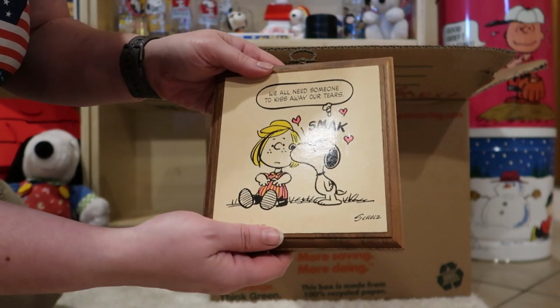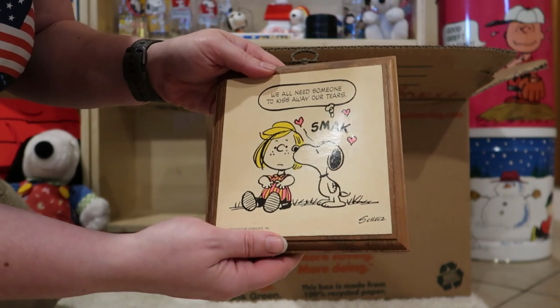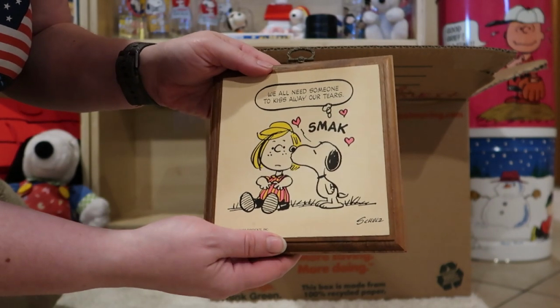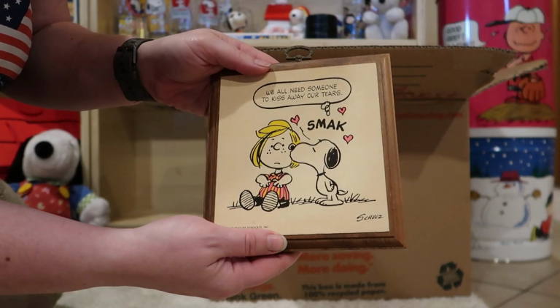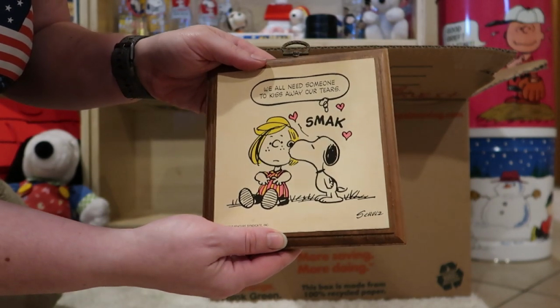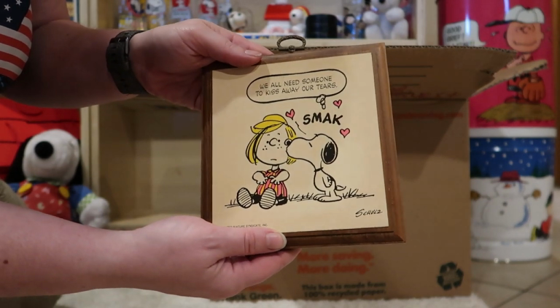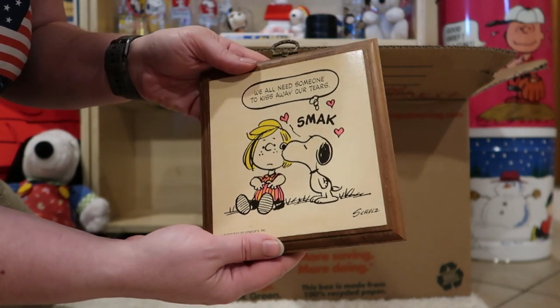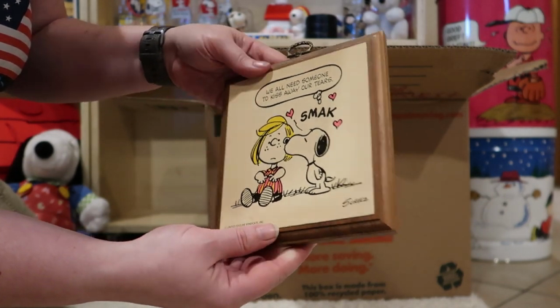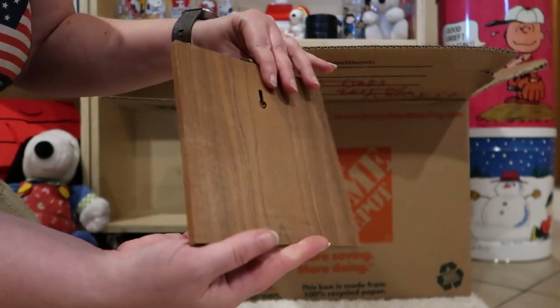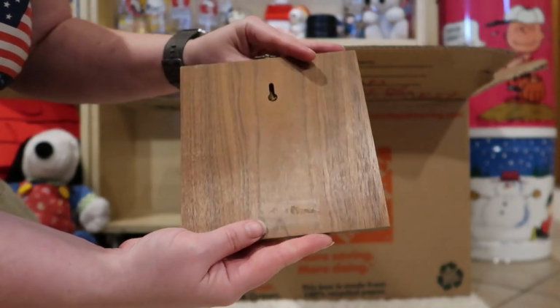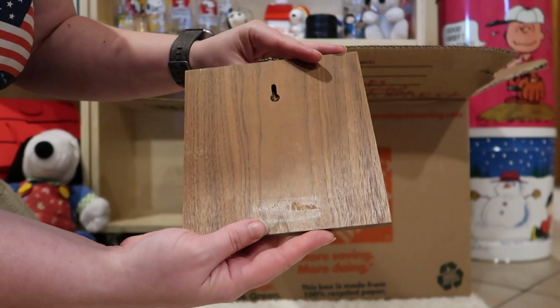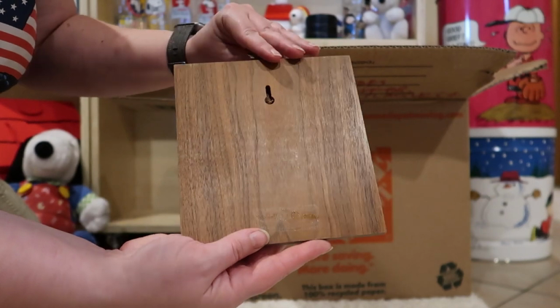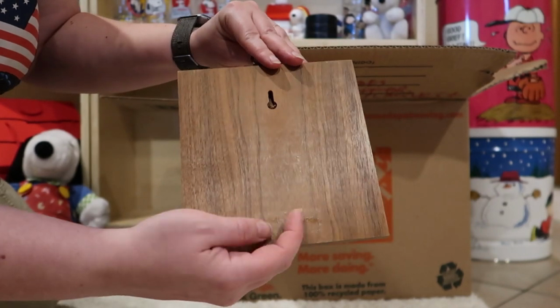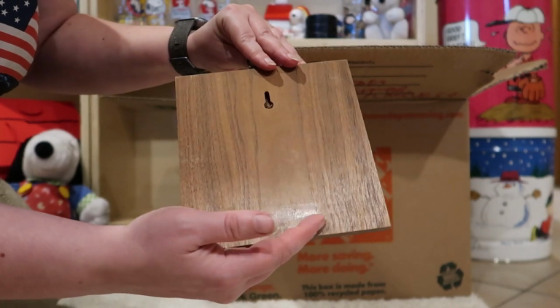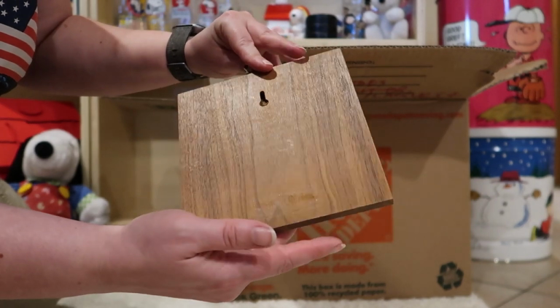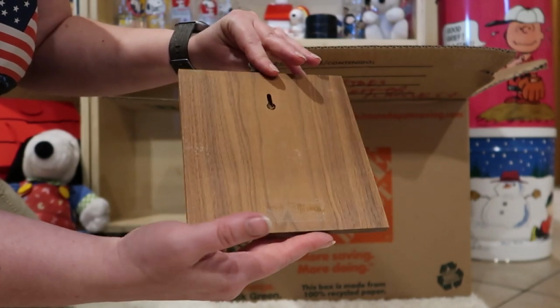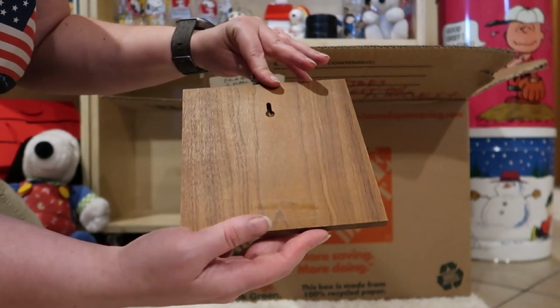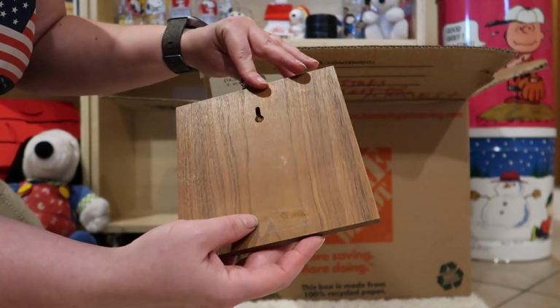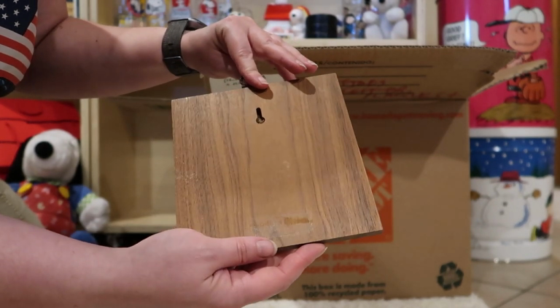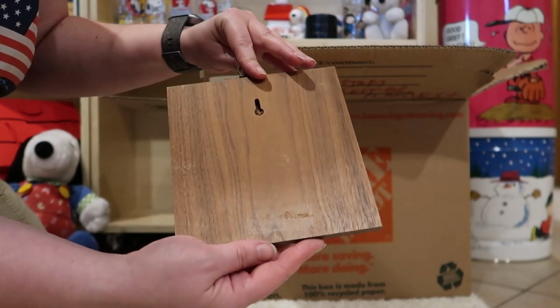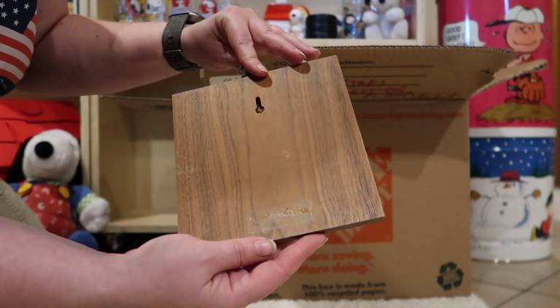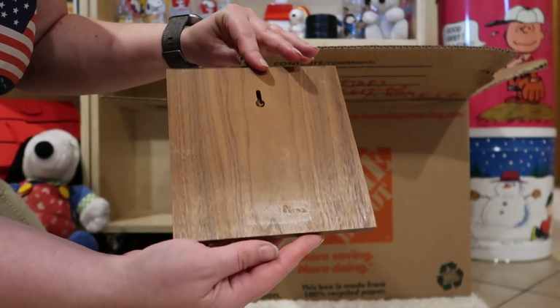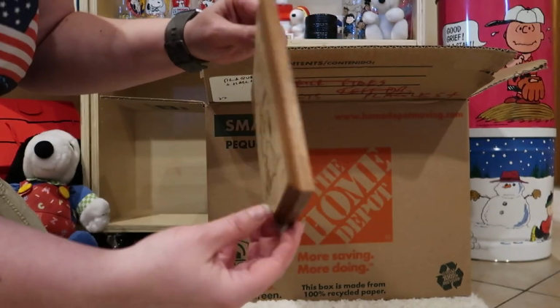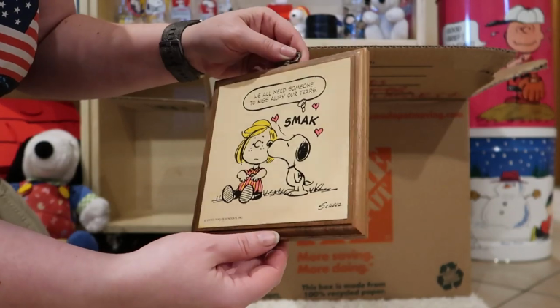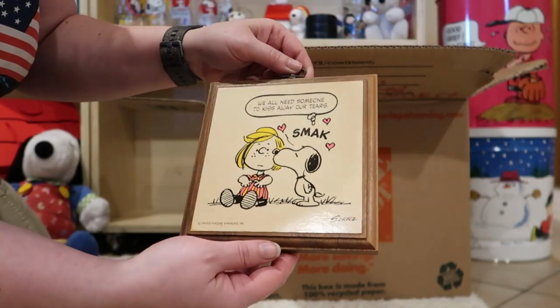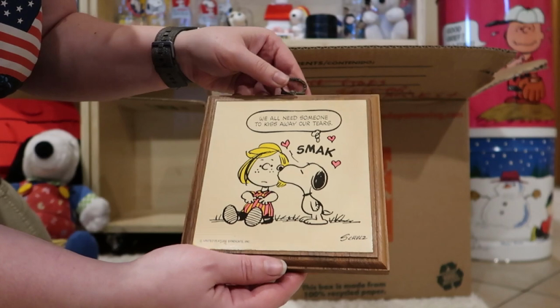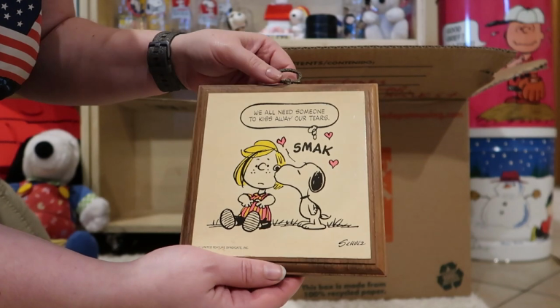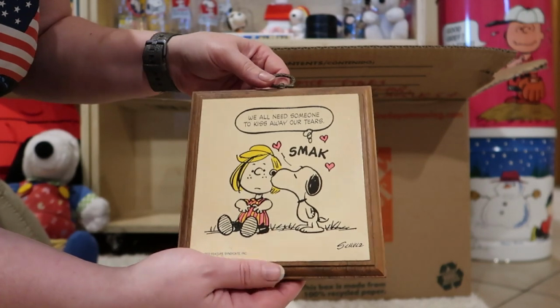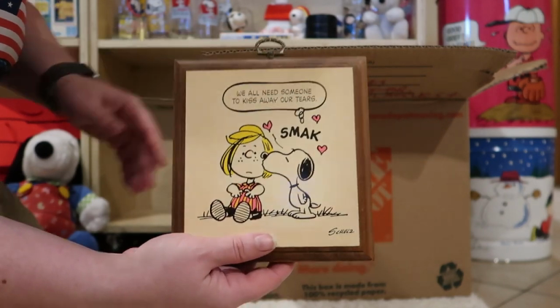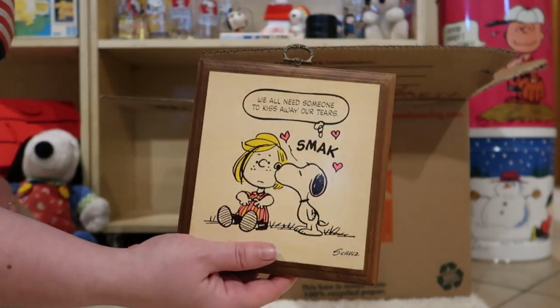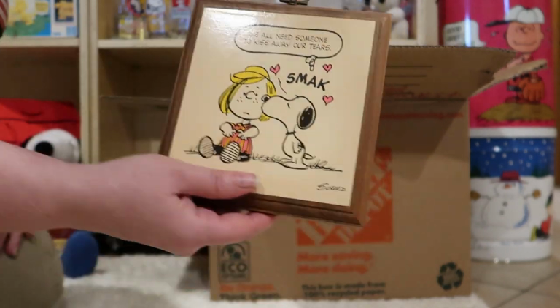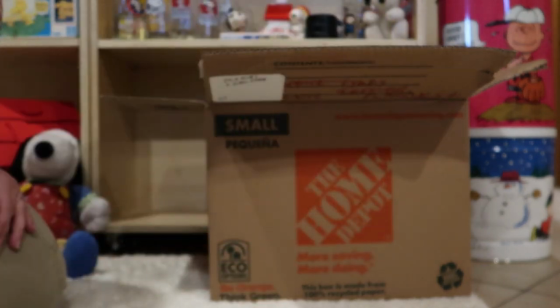We all need someone to kiss away our tears. This one is missing a label on the back. I mean, it's nice to have that, but if it doesn't have it, it's still a nice piece.